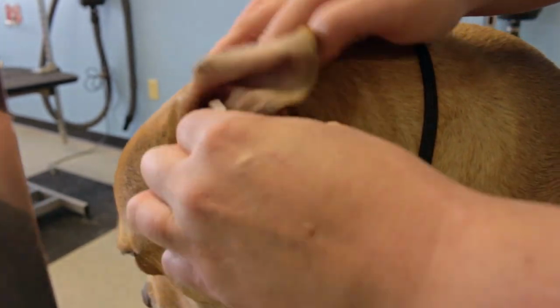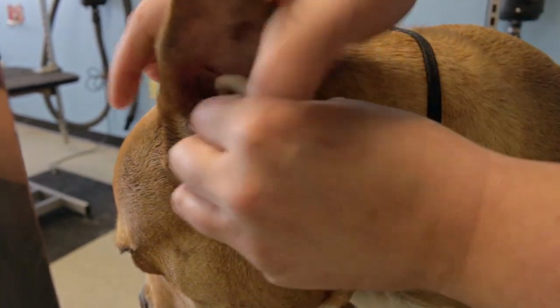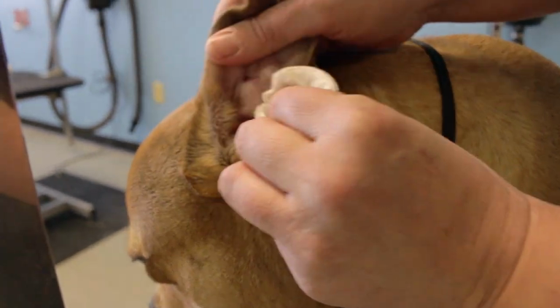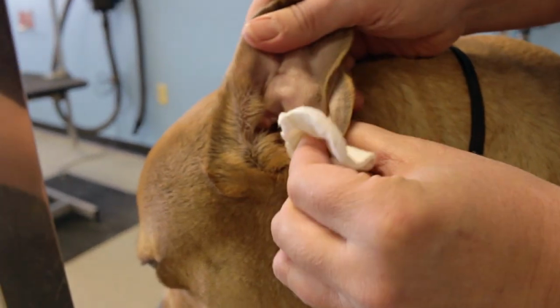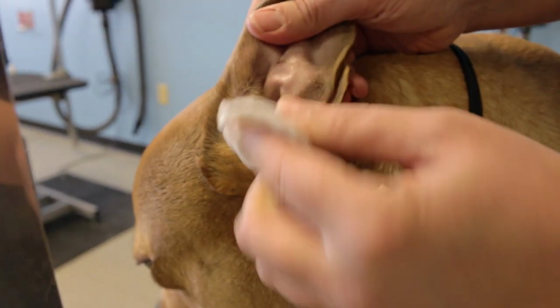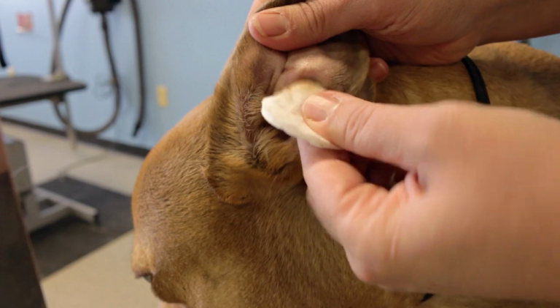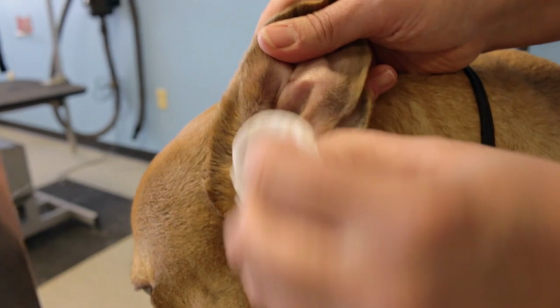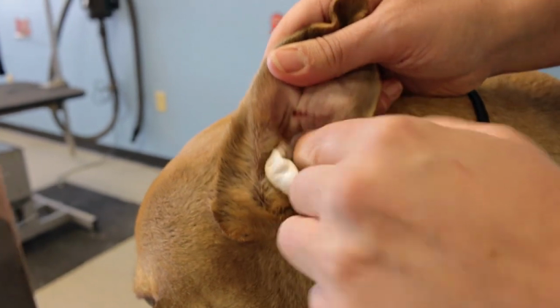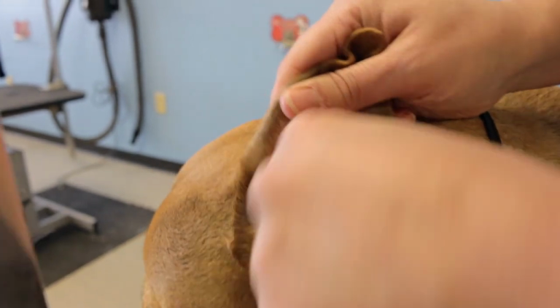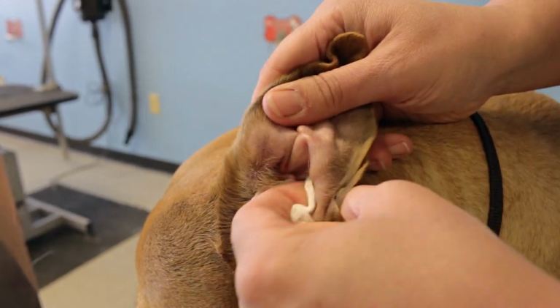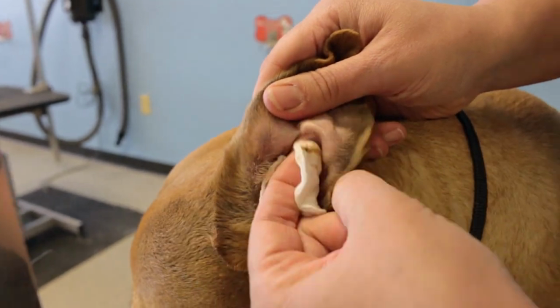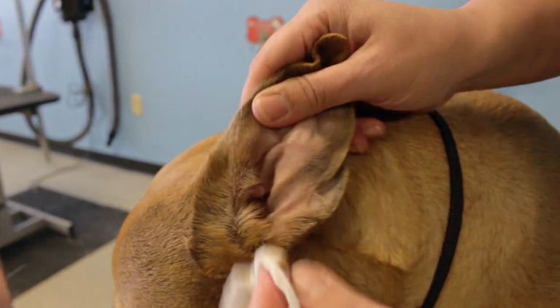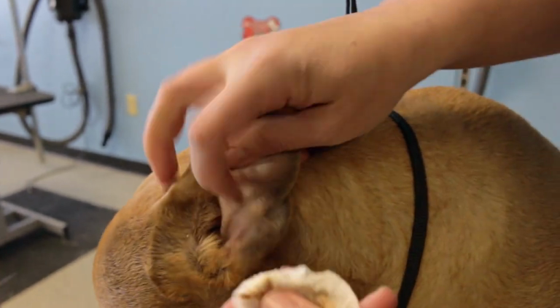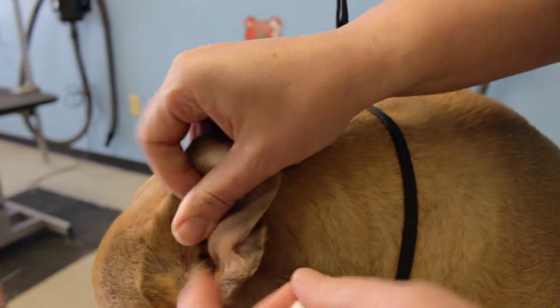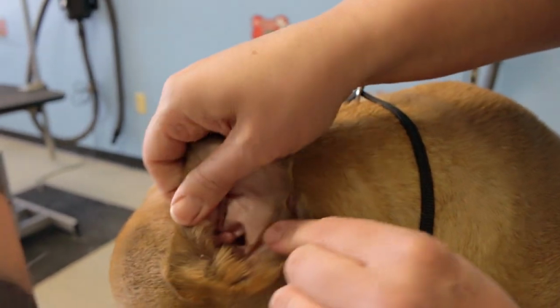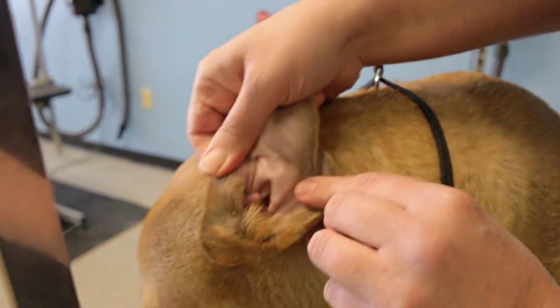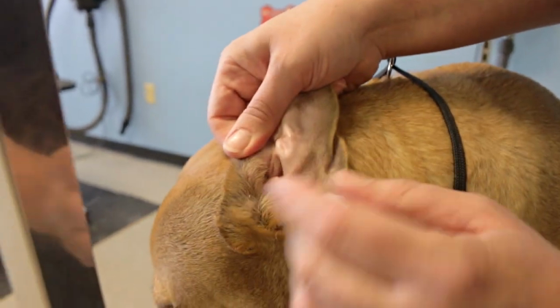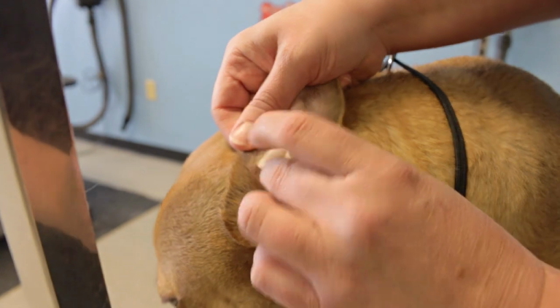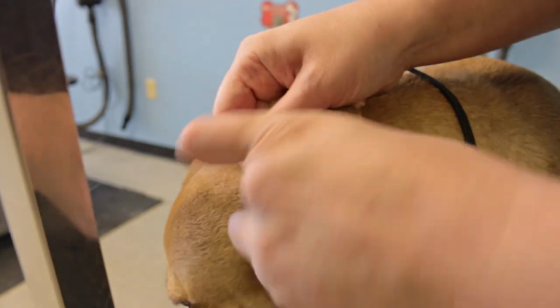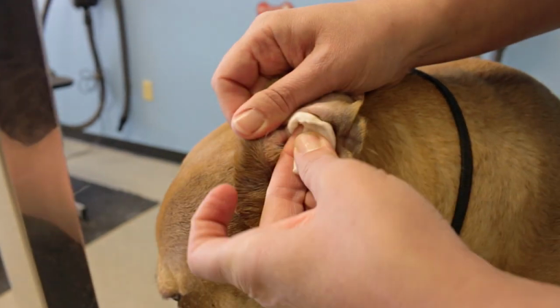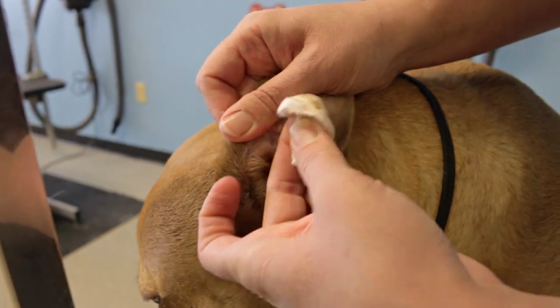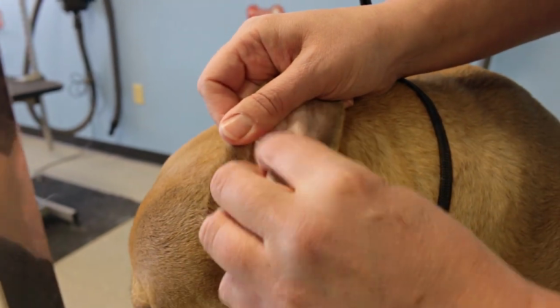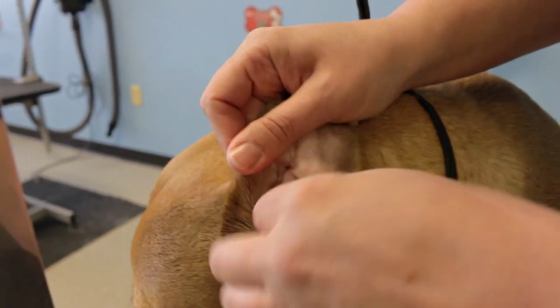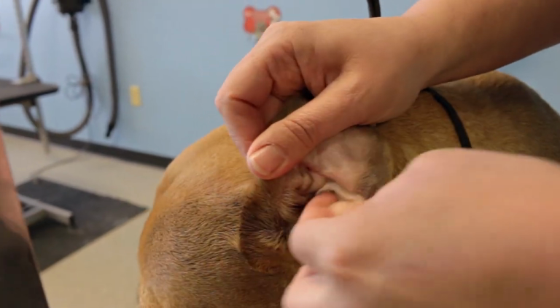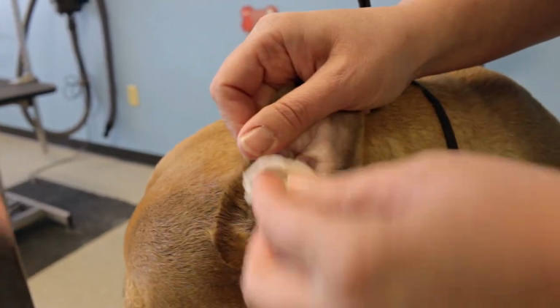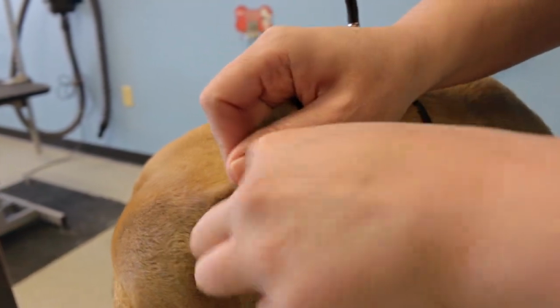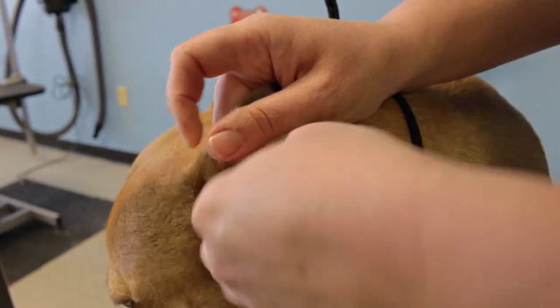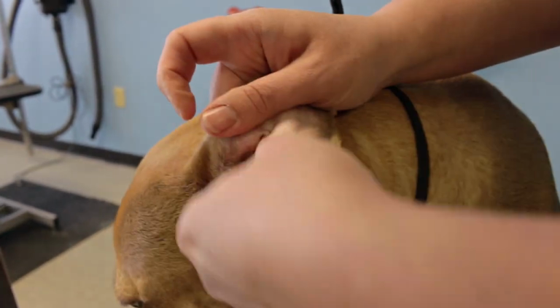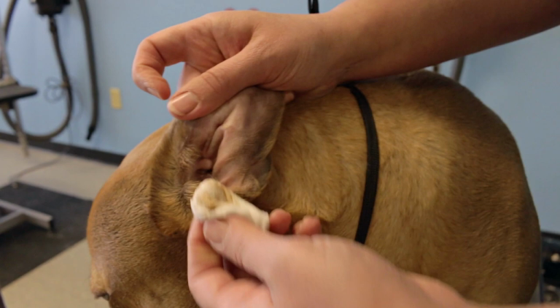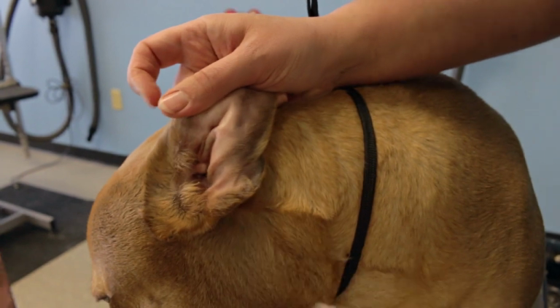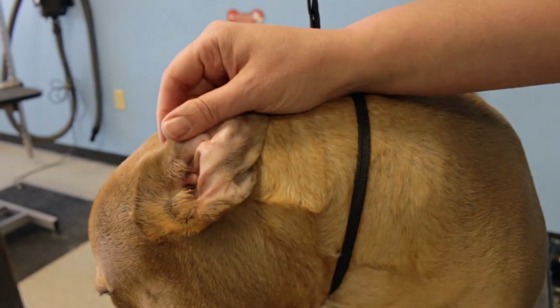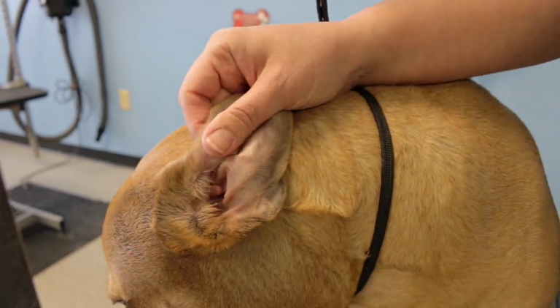So I'm just going to really wipe out those folds and get all that excess gunk out. I always use a clean one for each ear, and sometimes you have to use a couple for each ear.